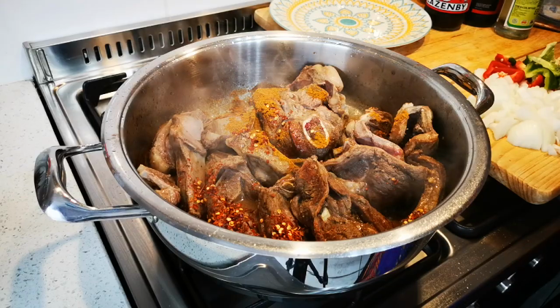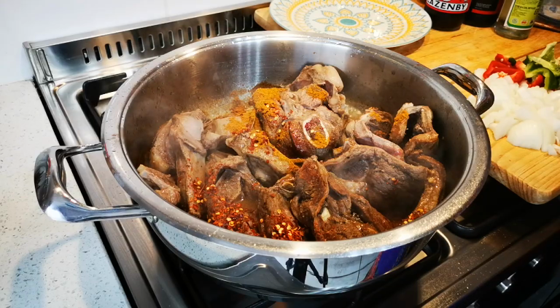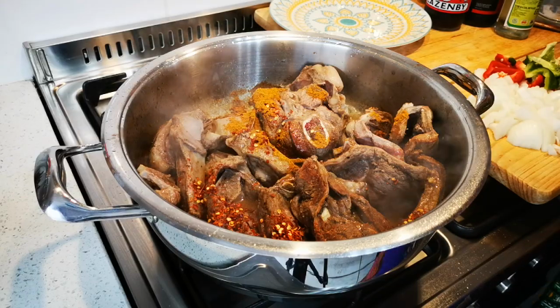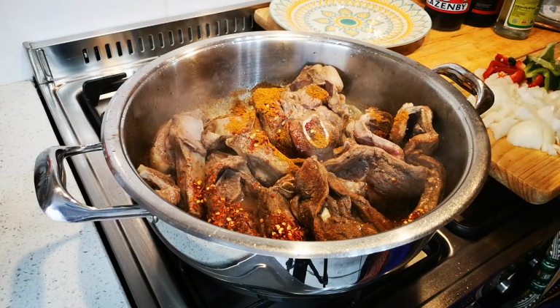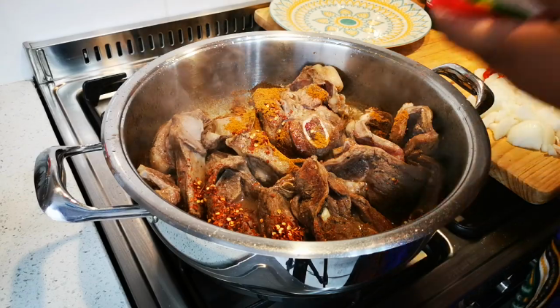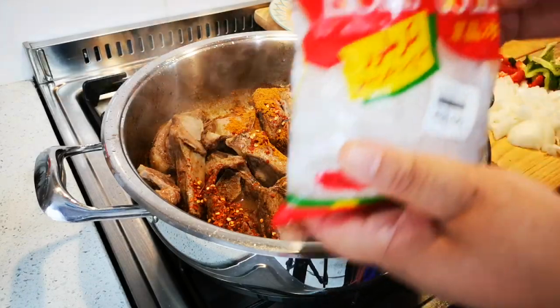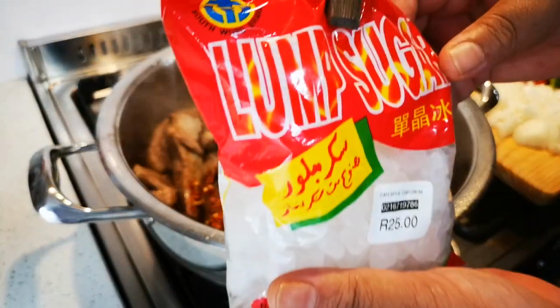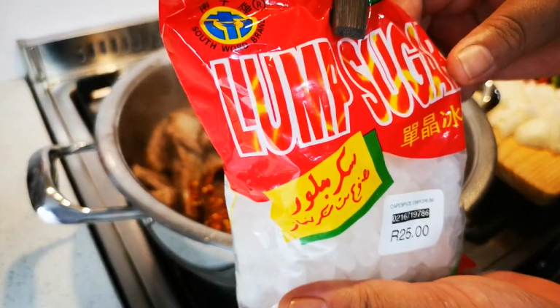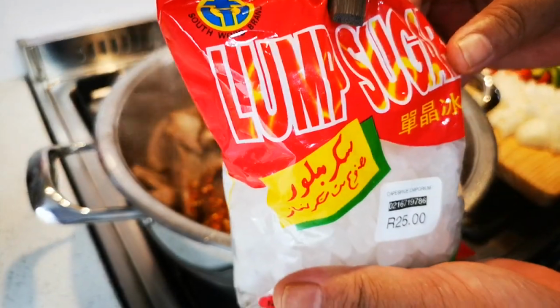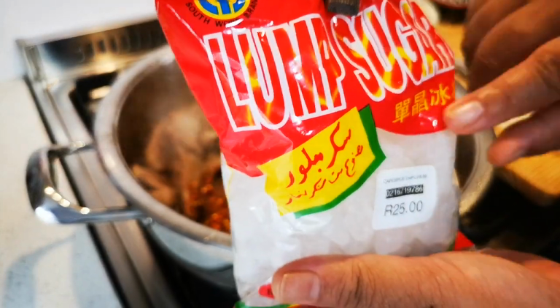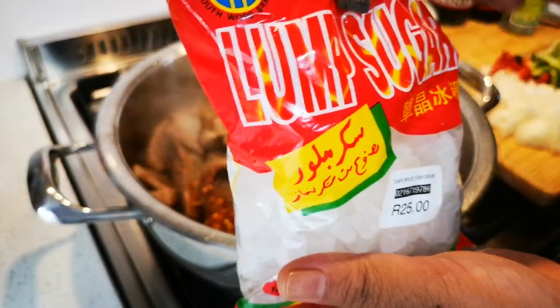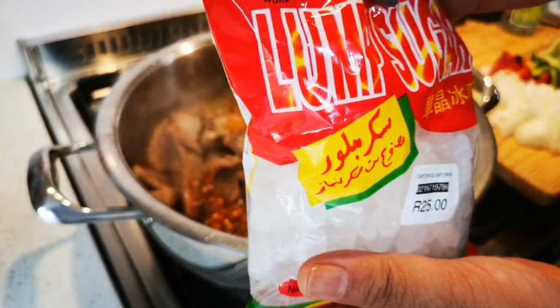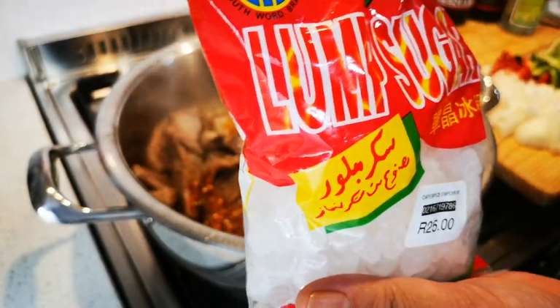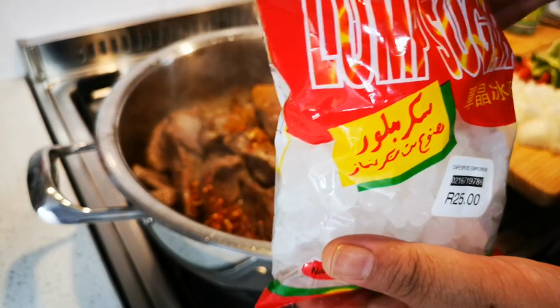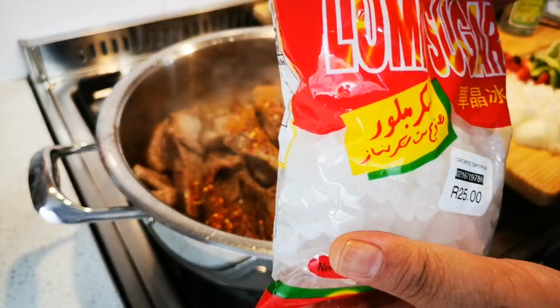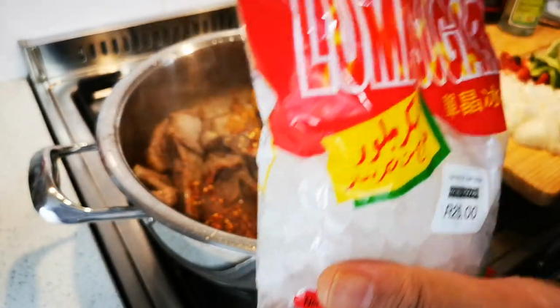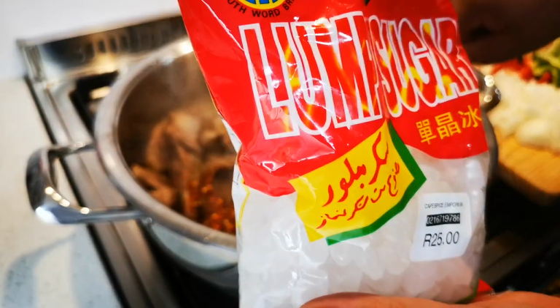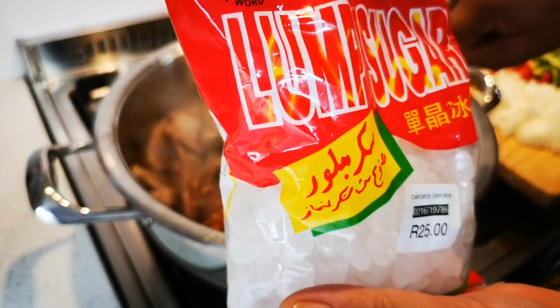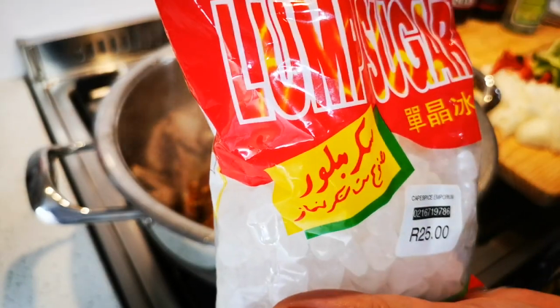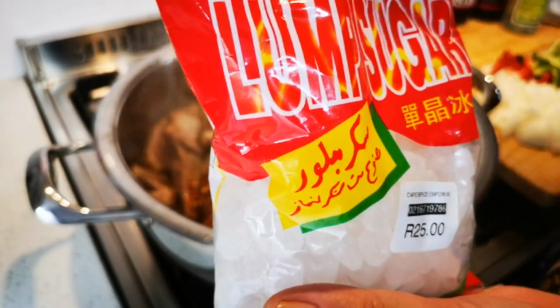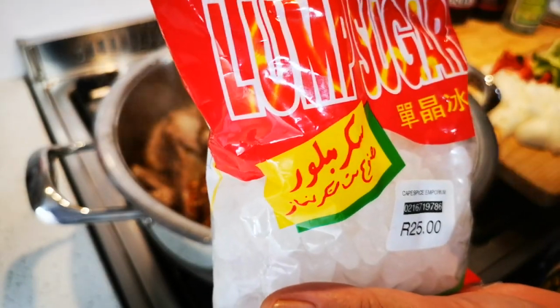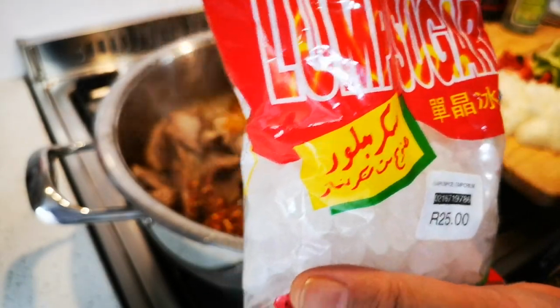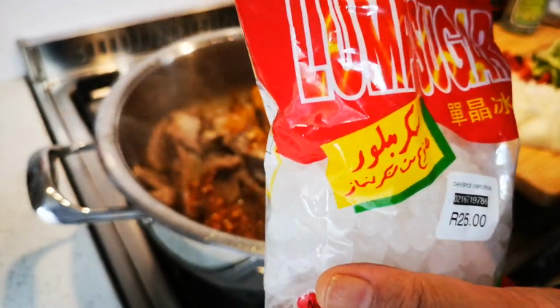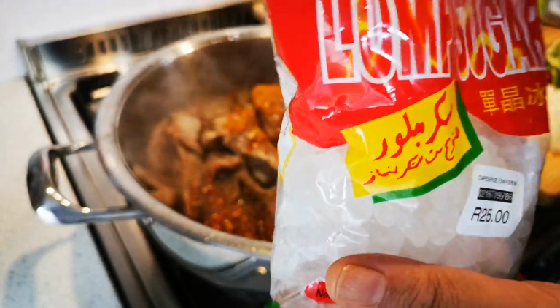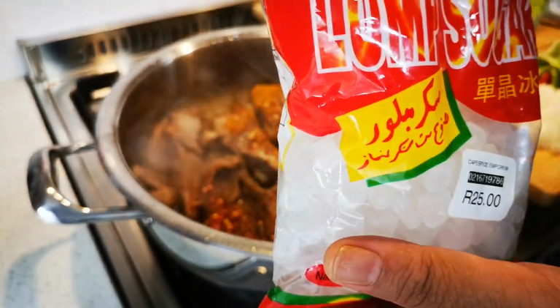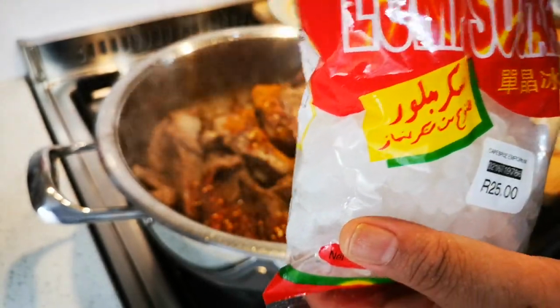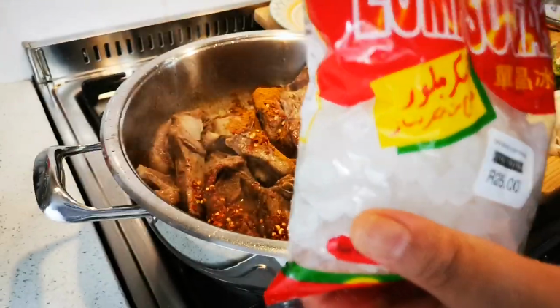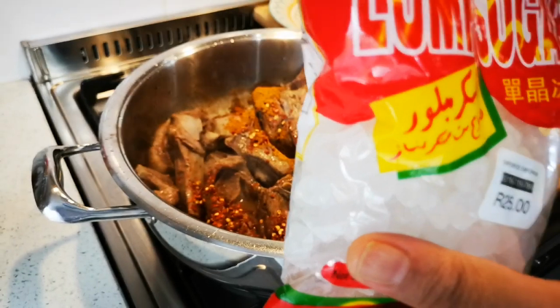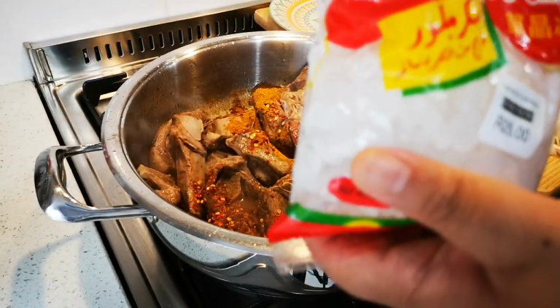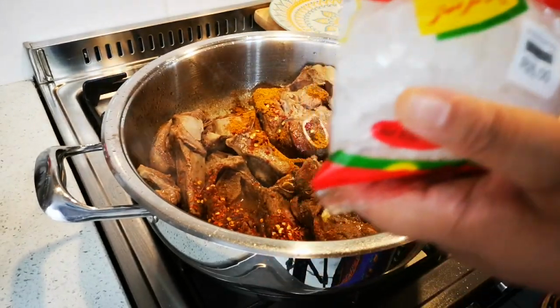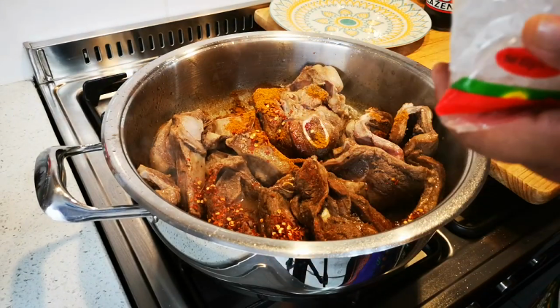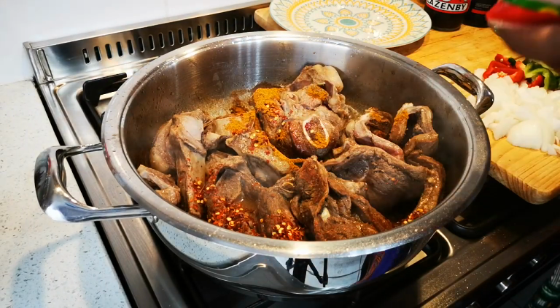I'm going to add some lump sugar. If you don't have lump sugar, you can just use ordinary sugar — add it now at the beginning or later on. Just about a teaspoon or two teaspoons of sugar.